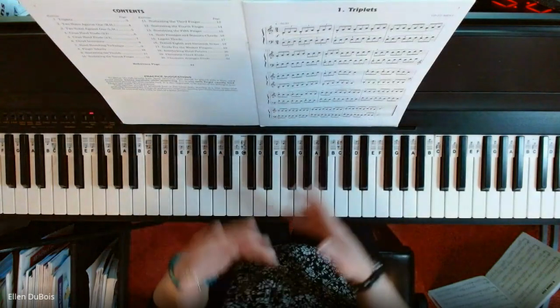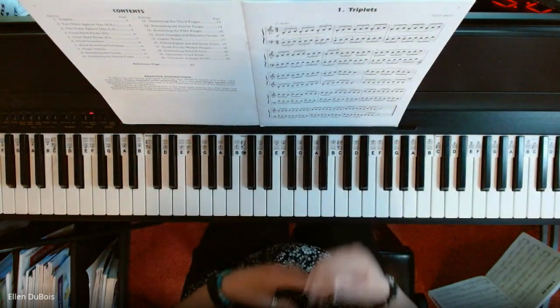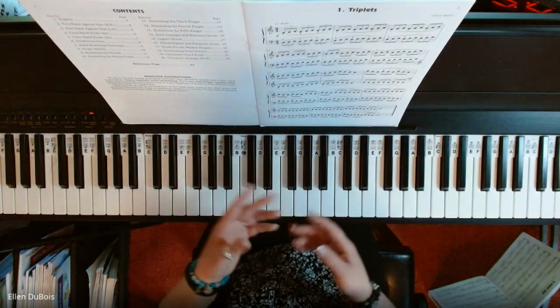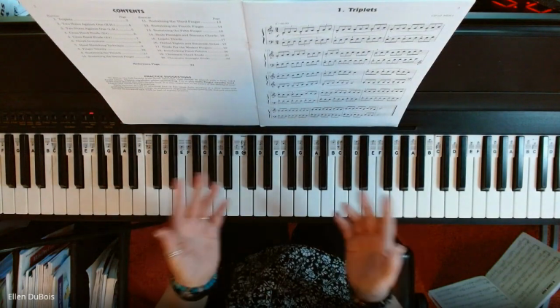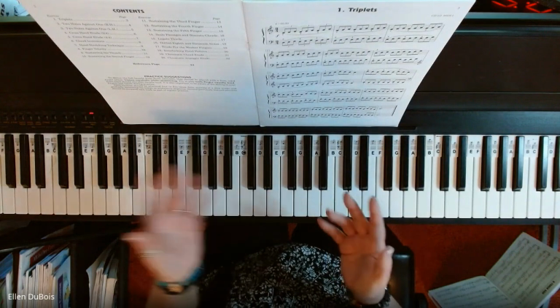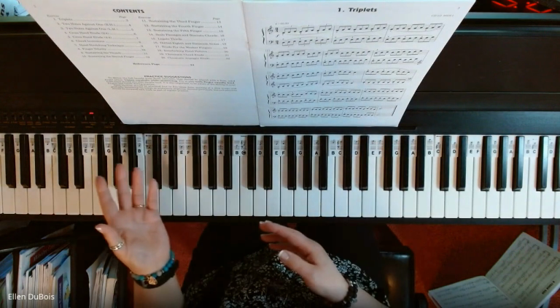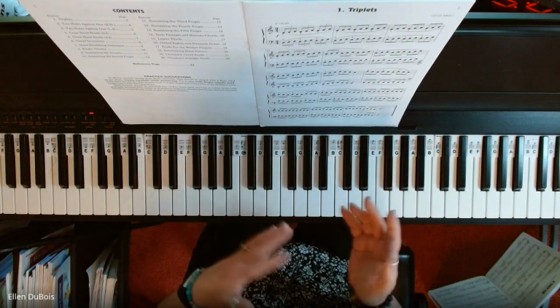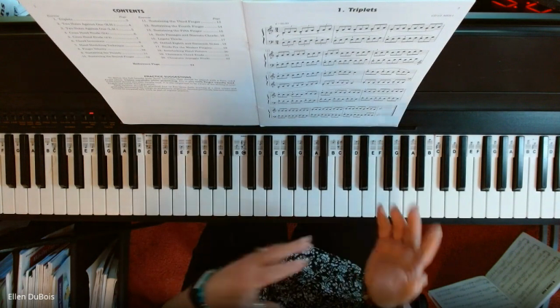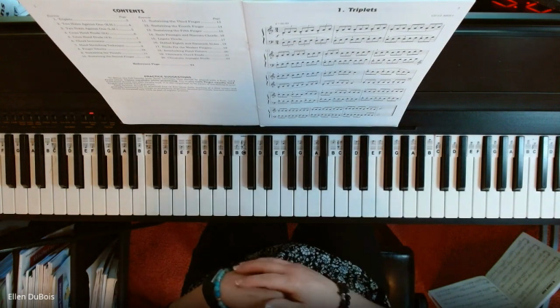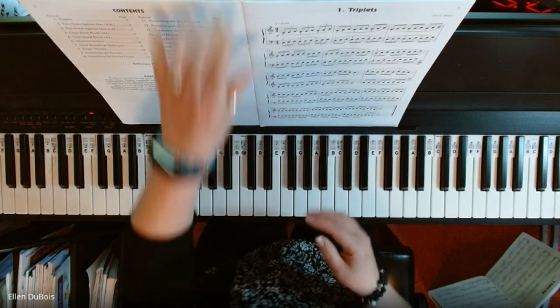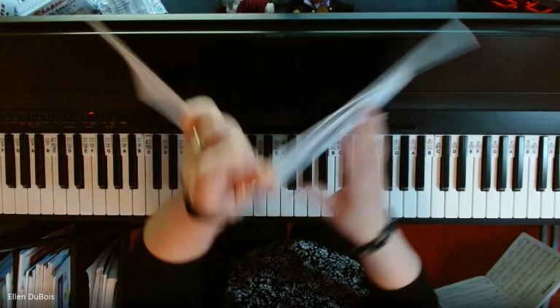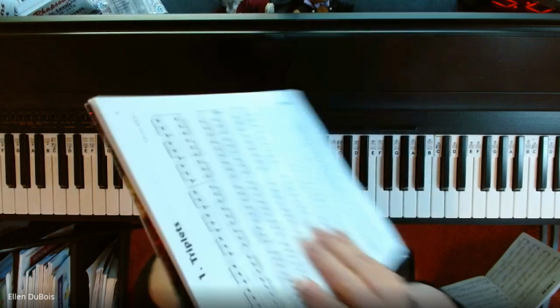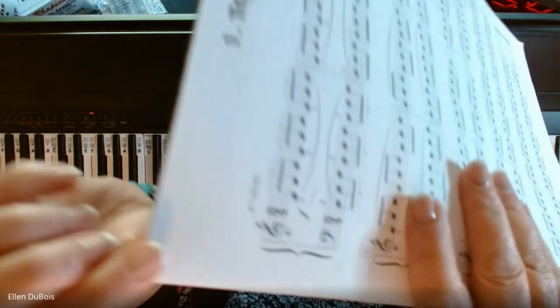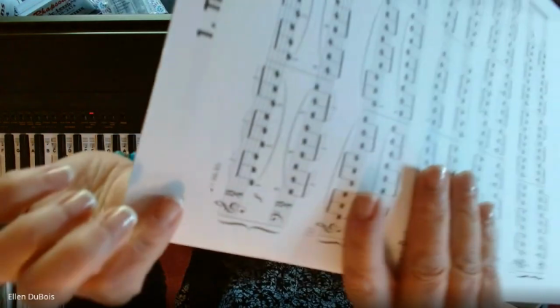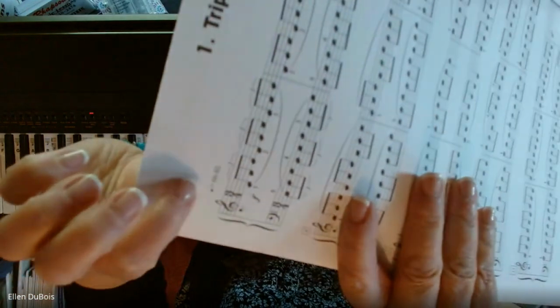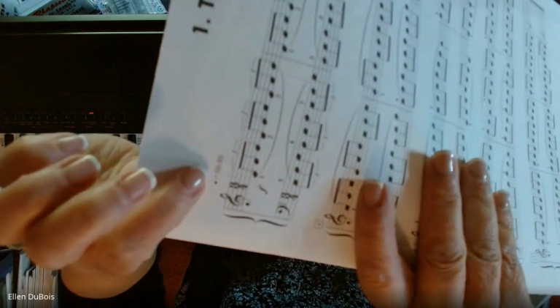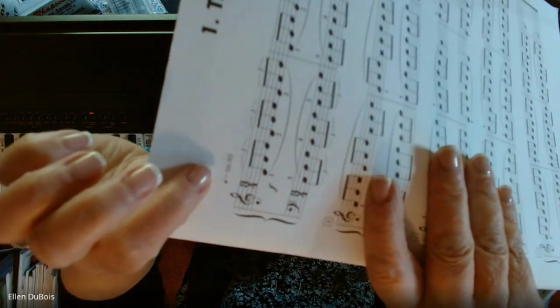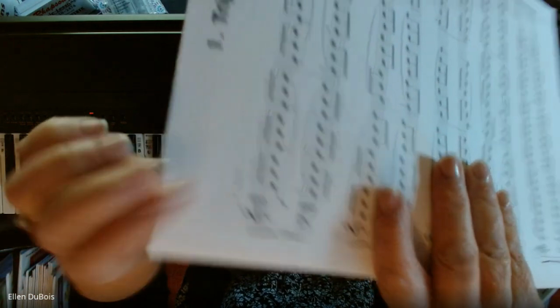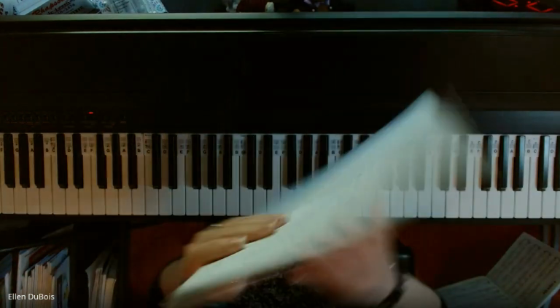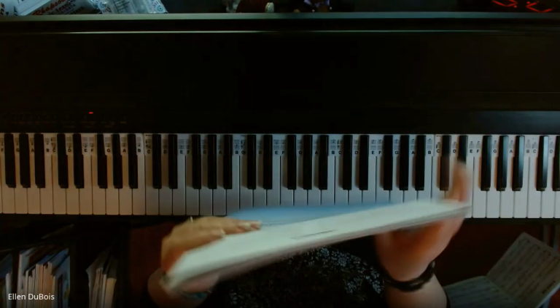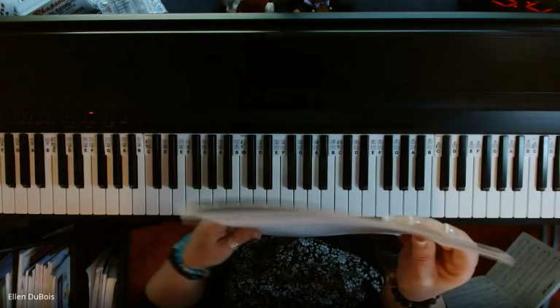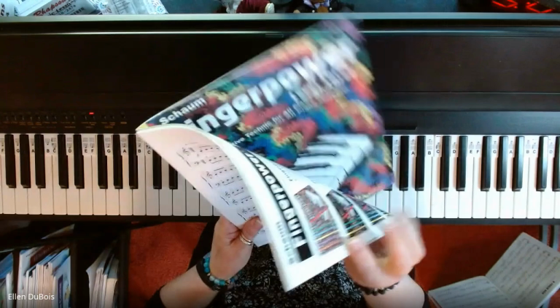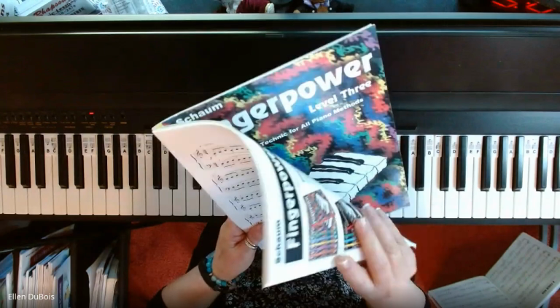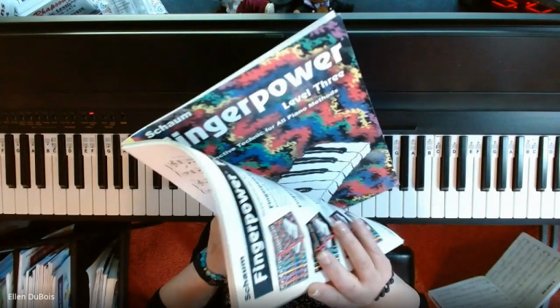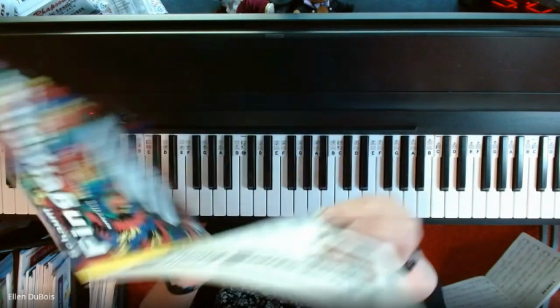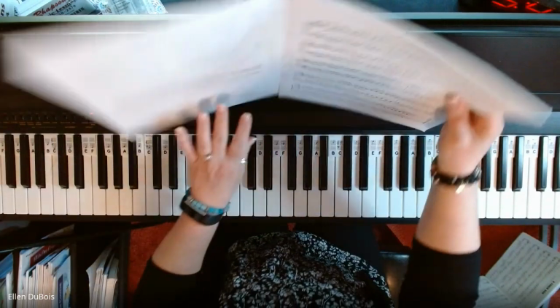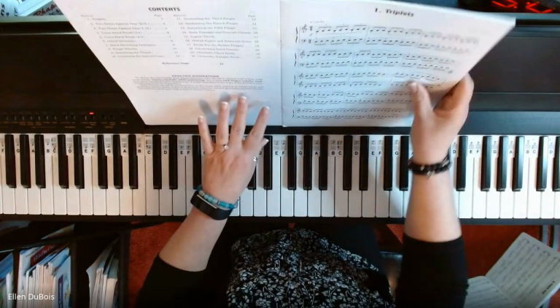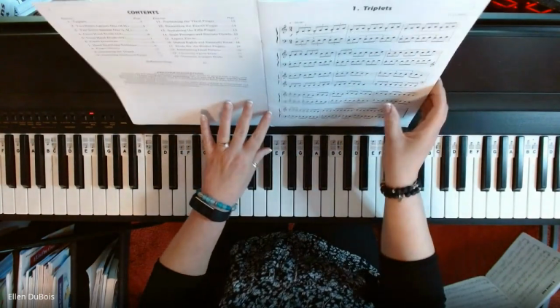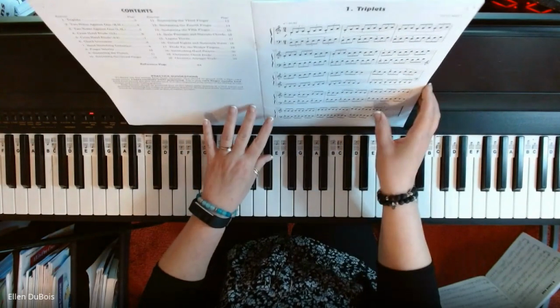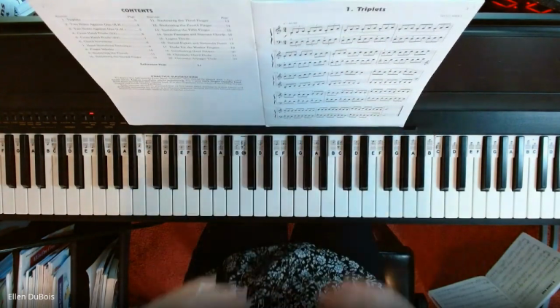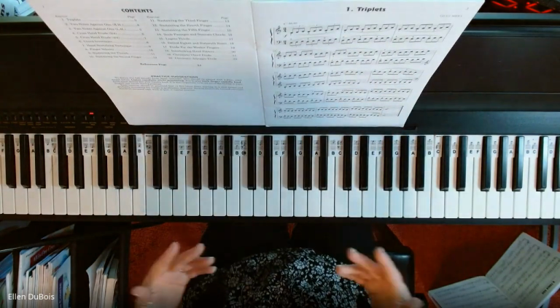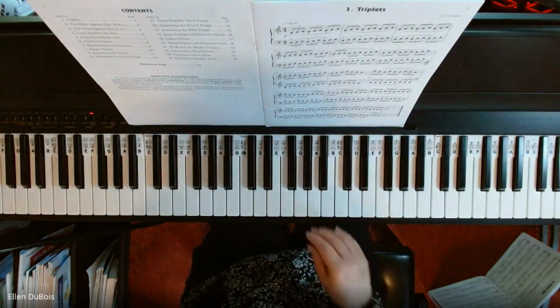Start these off slow. This is 66 to 80 beats per minute — it gives you that at the top. If you've got a metronome, you can always find one on your phone, and you can use that as well.